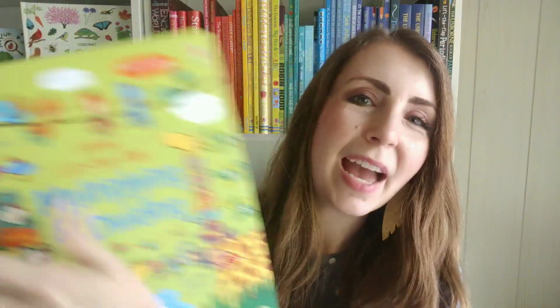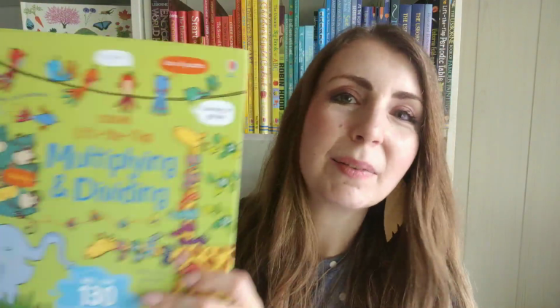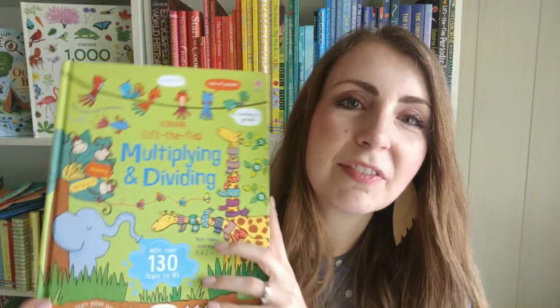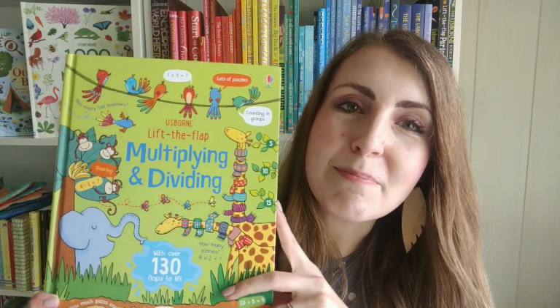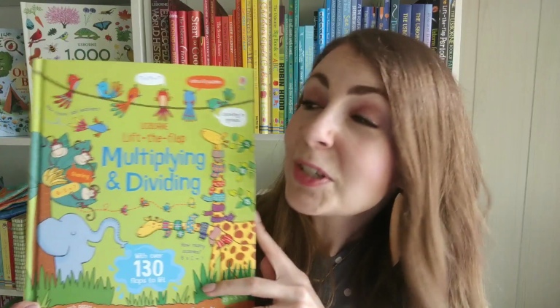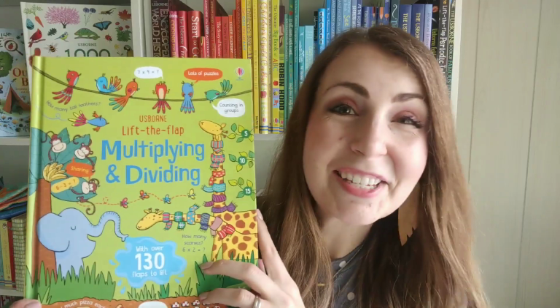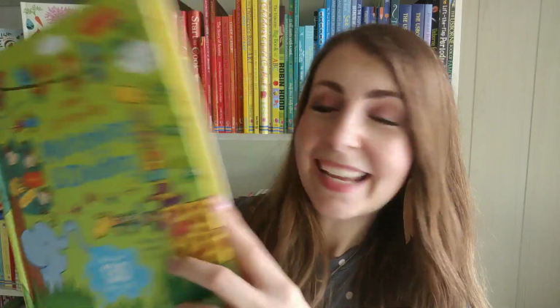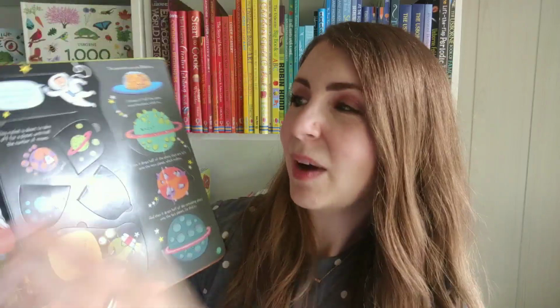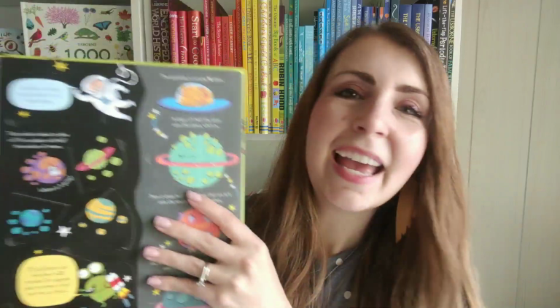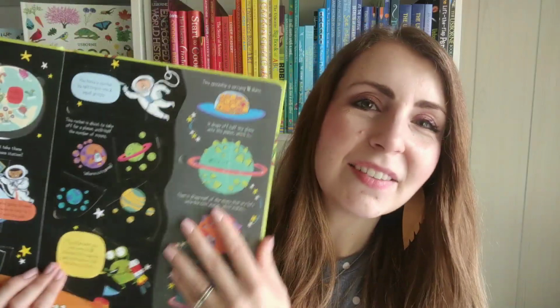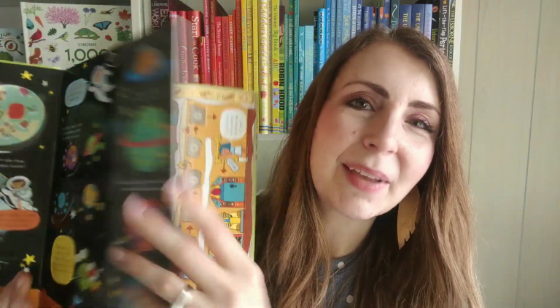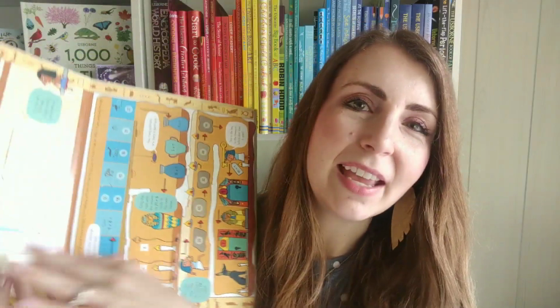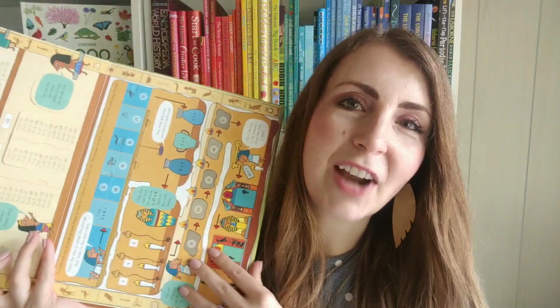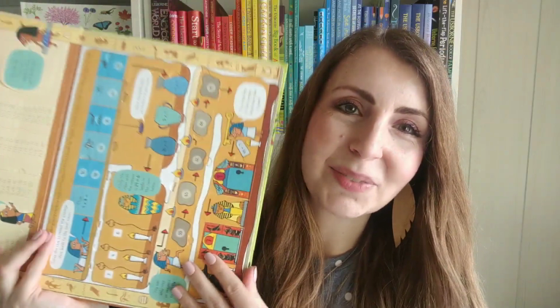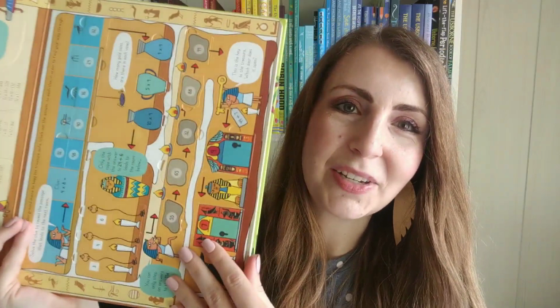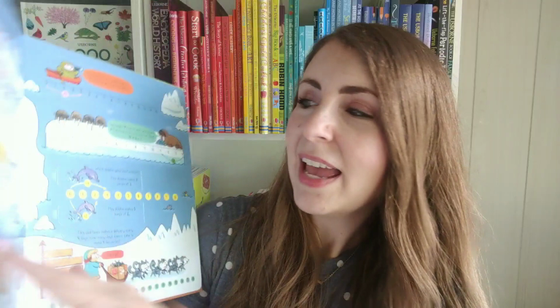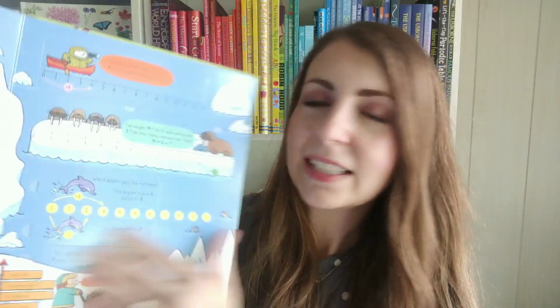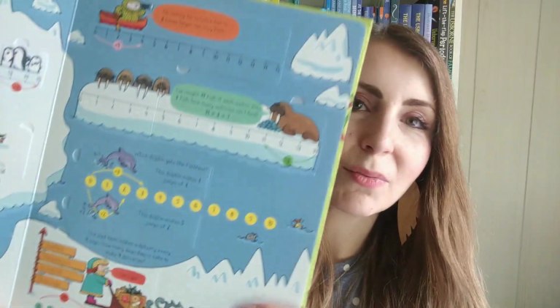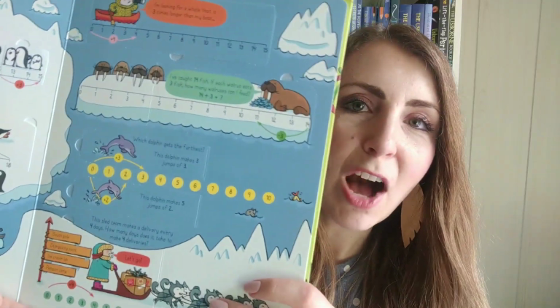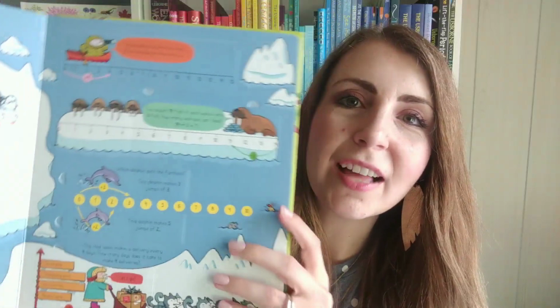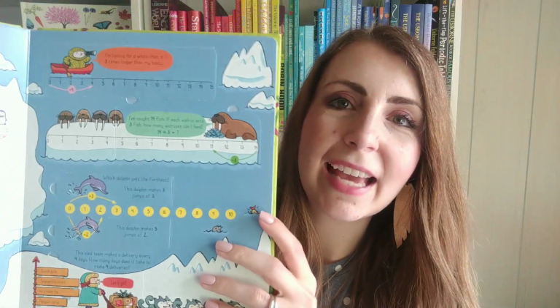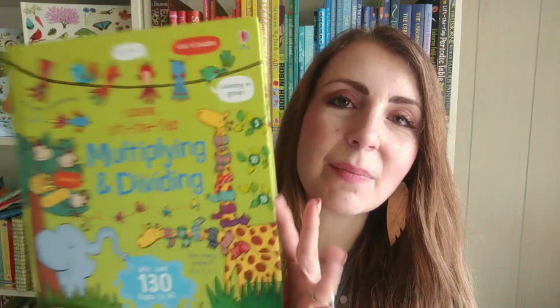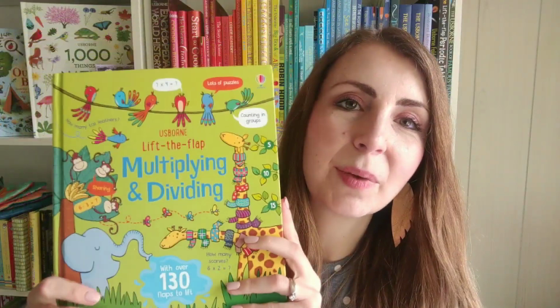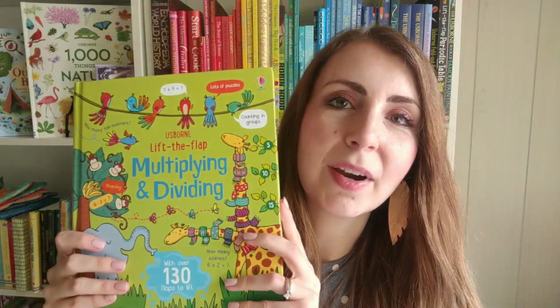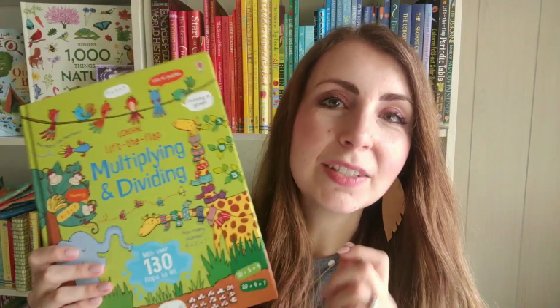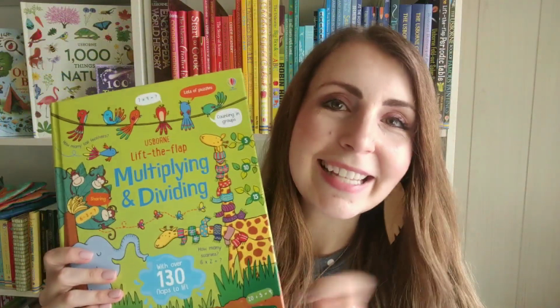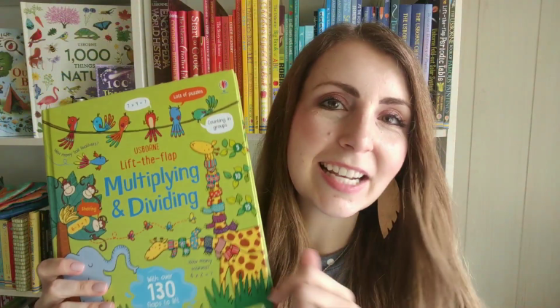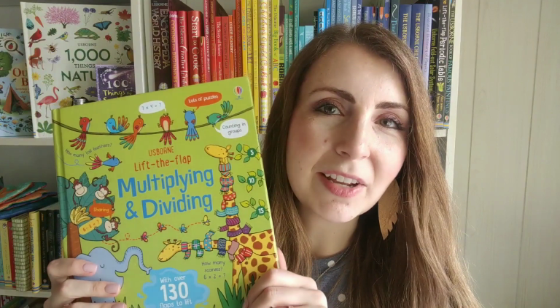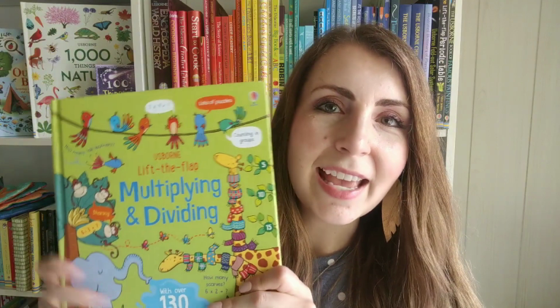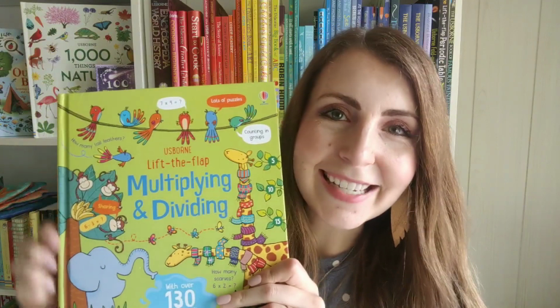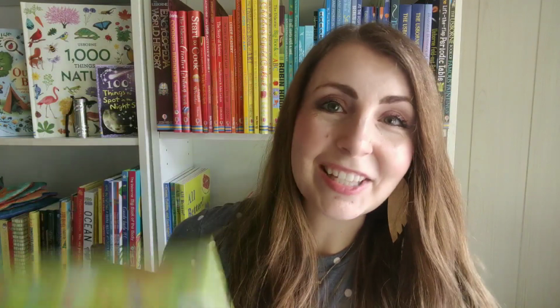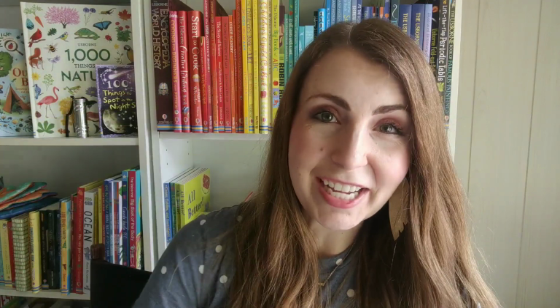We have a Lift the Flap Multiplying and Dividing as well, and then of course we have a fractions one too. So these are really helpful and they're great for those little hands that need a little bit of interaction and hands-on learning.